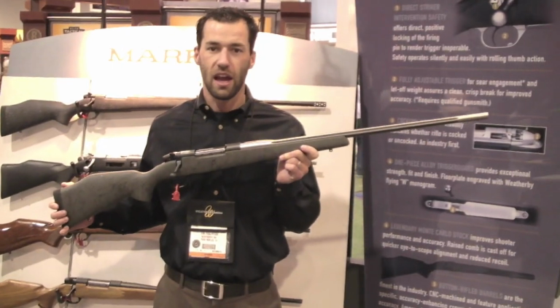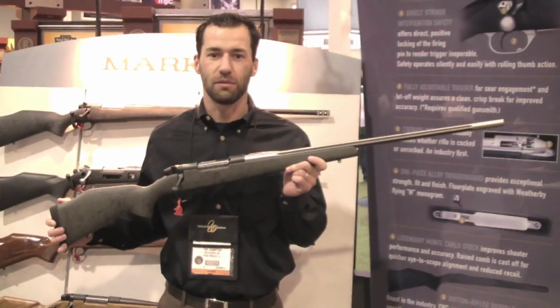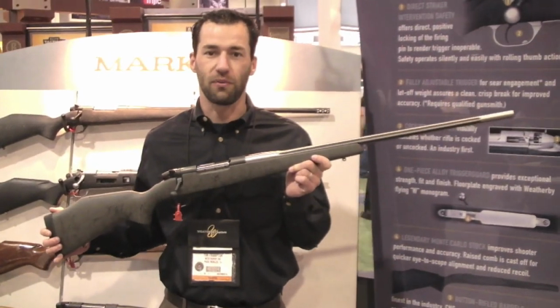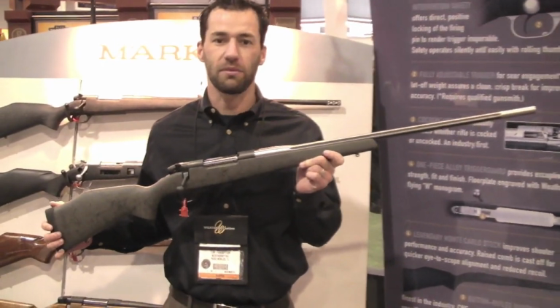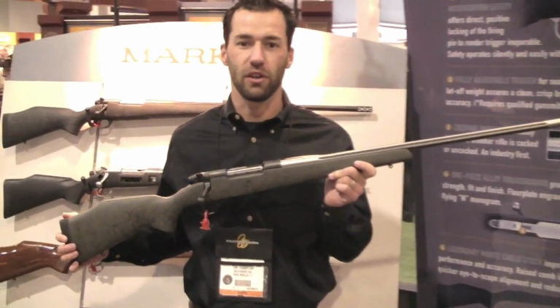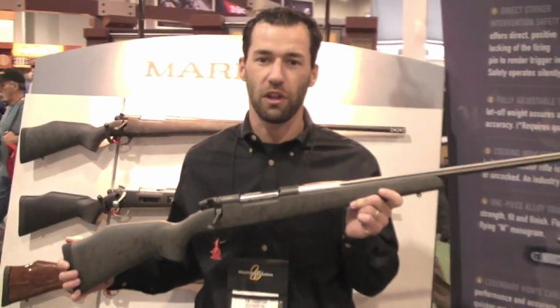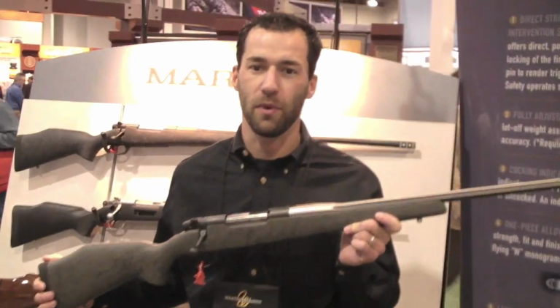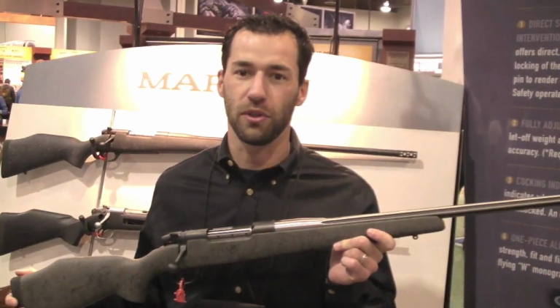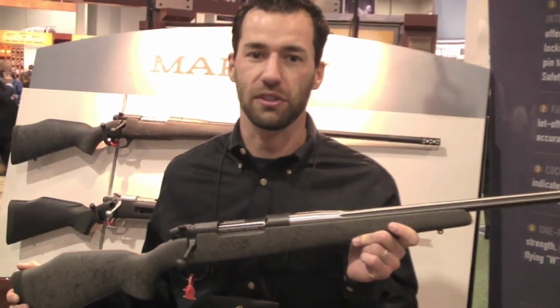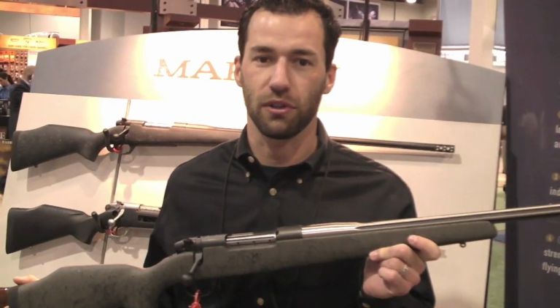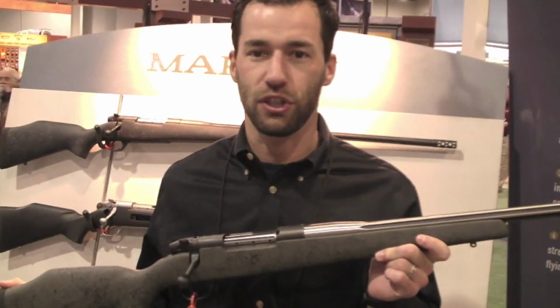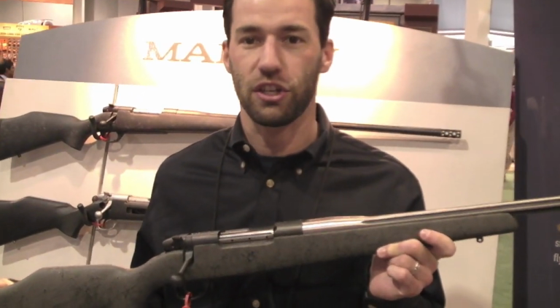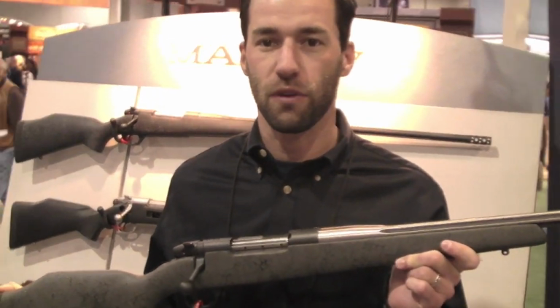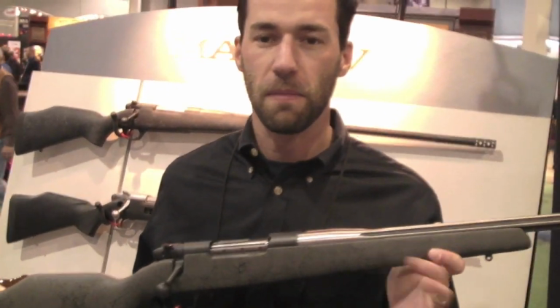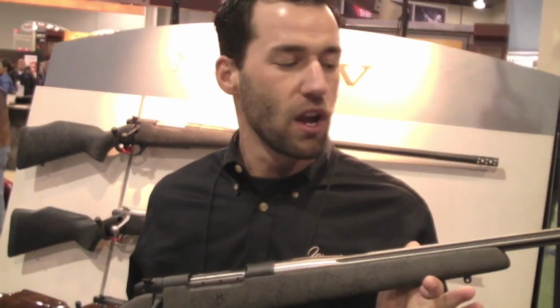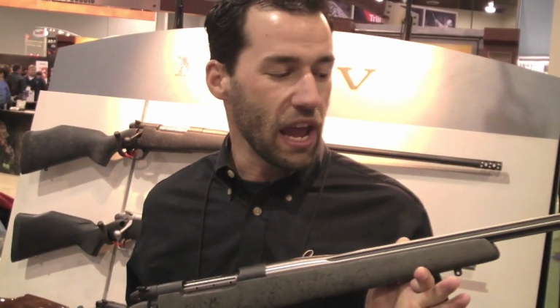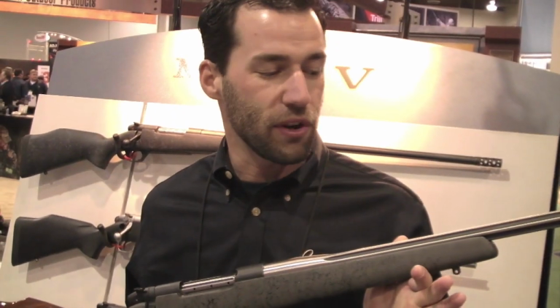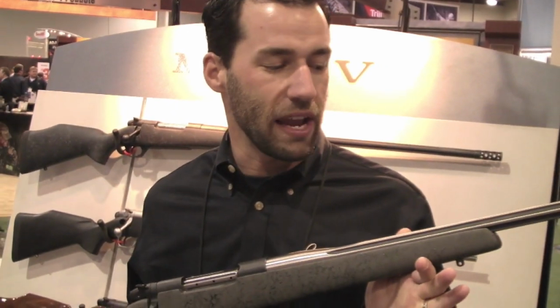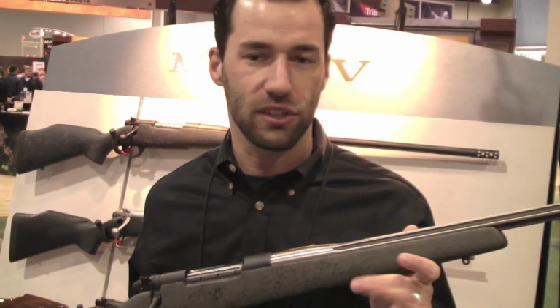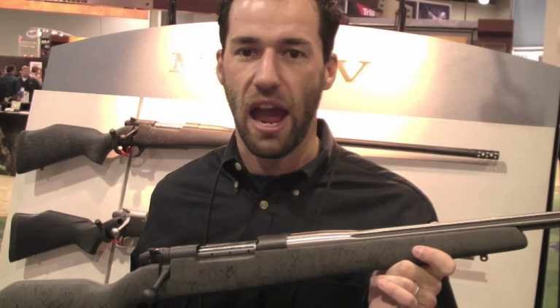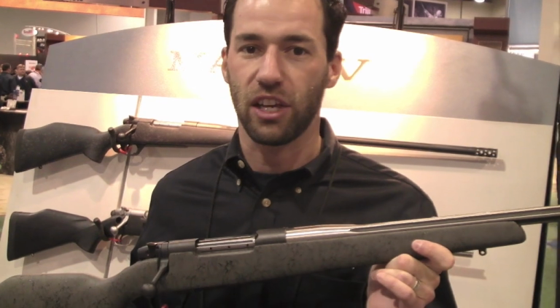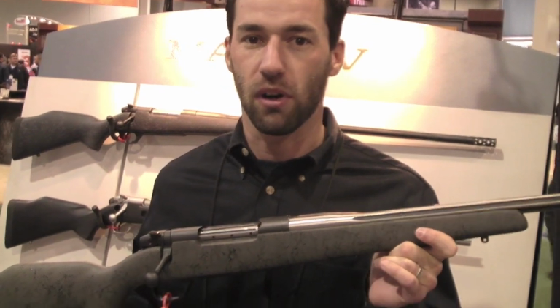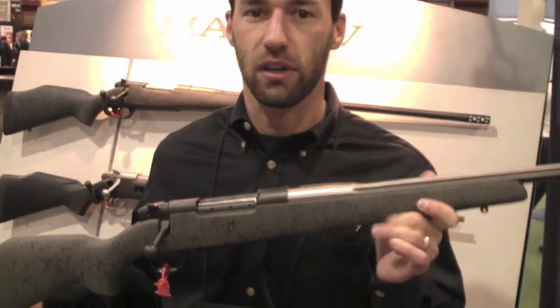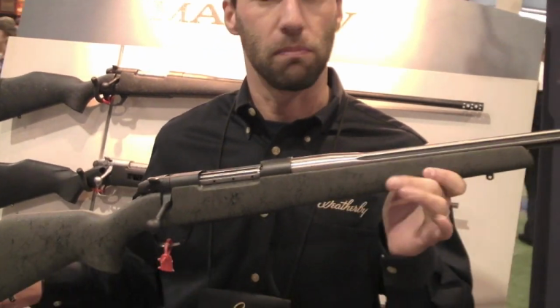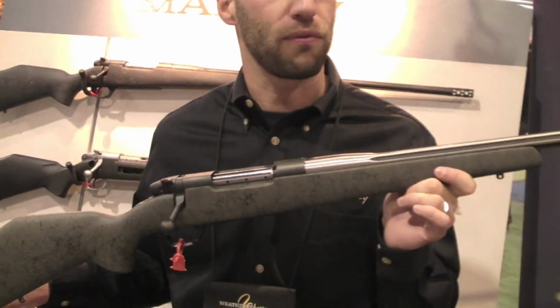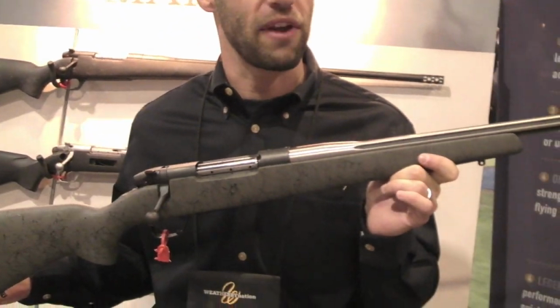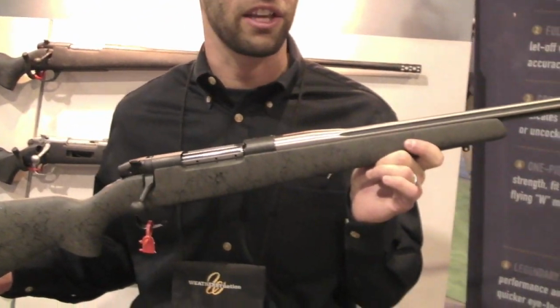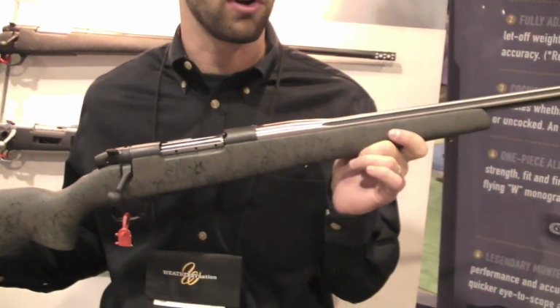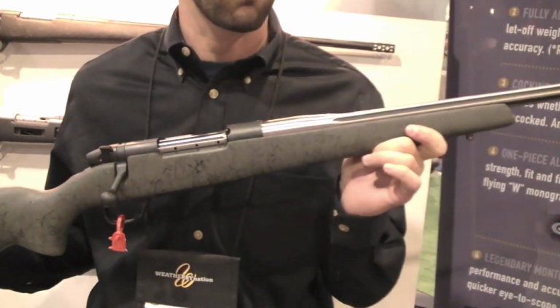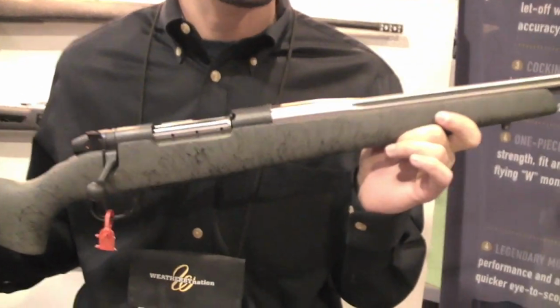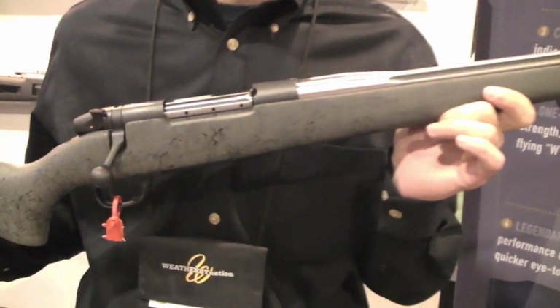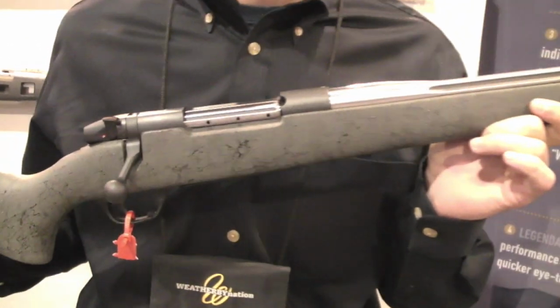Hi, I'm Tim Frampton here at the Weatherby Booth 2013 SHOT Show. What I have here in my hands is our AccuMark, it's a Mark V AccuMark range certified.